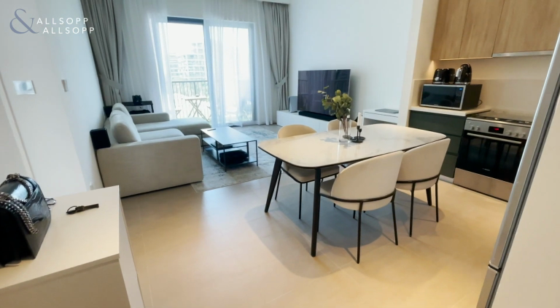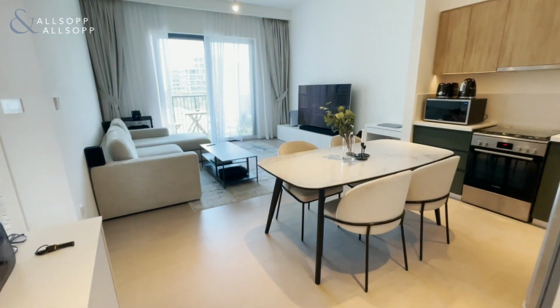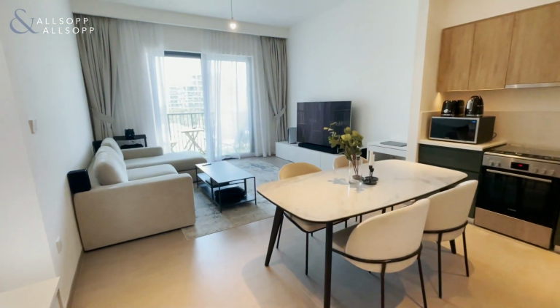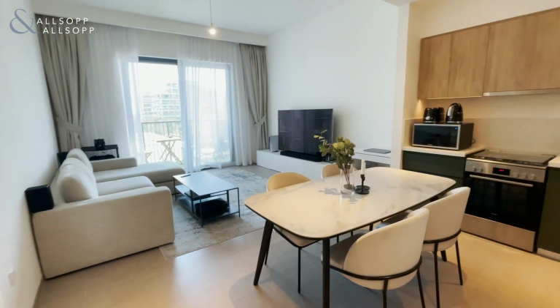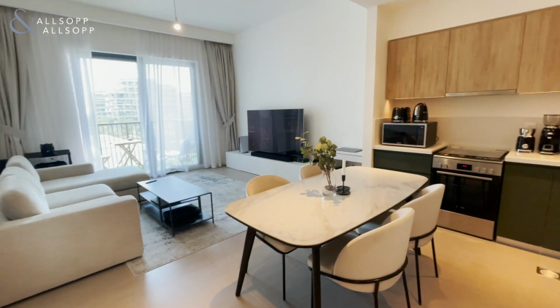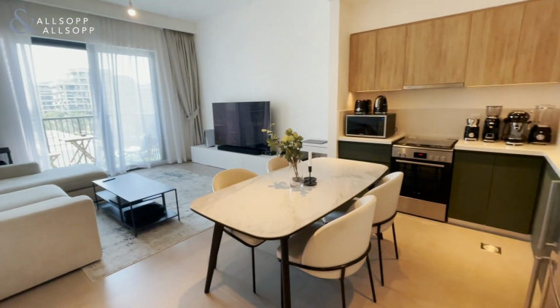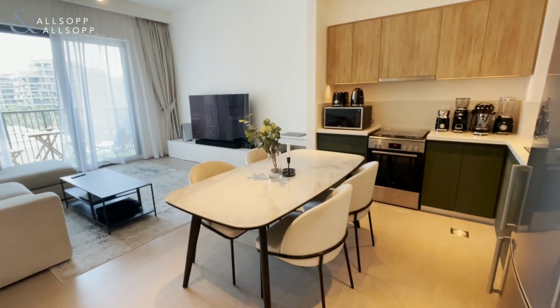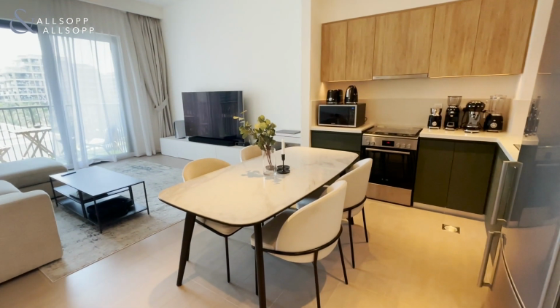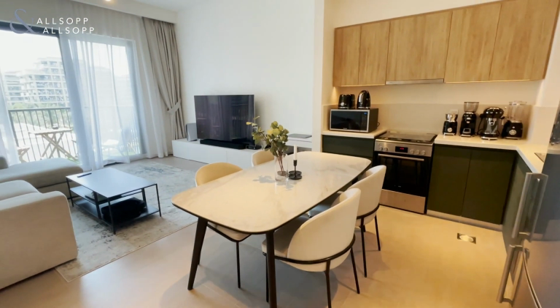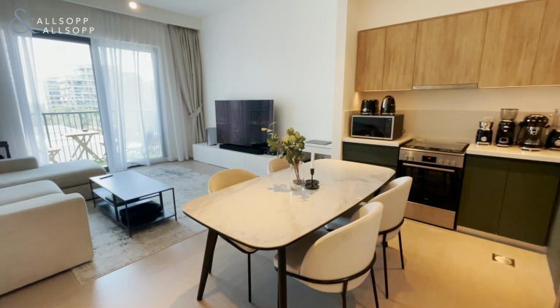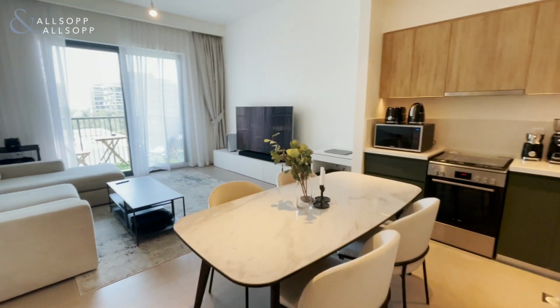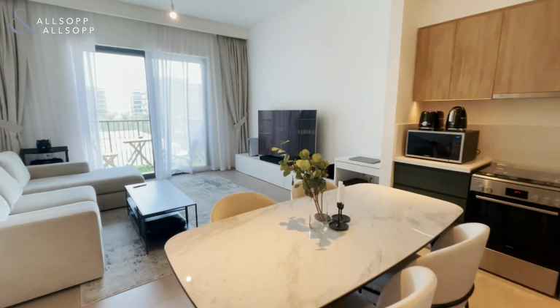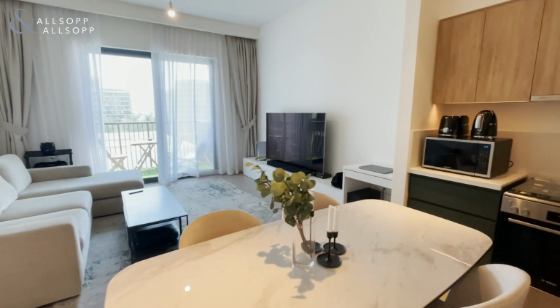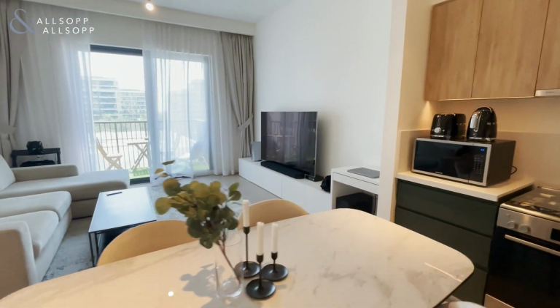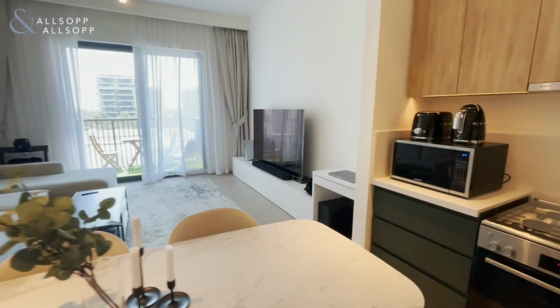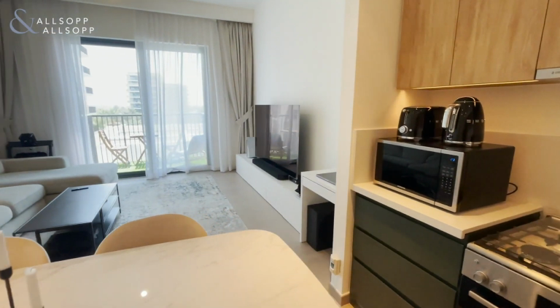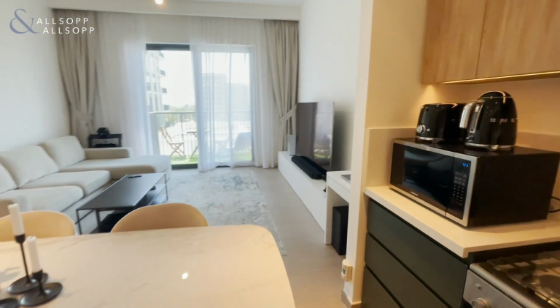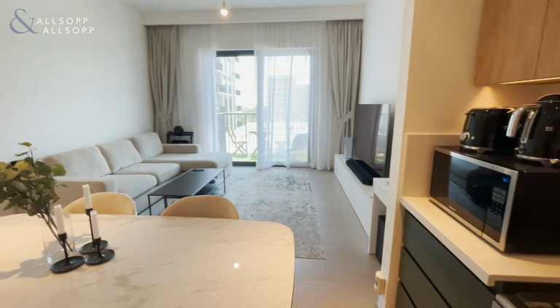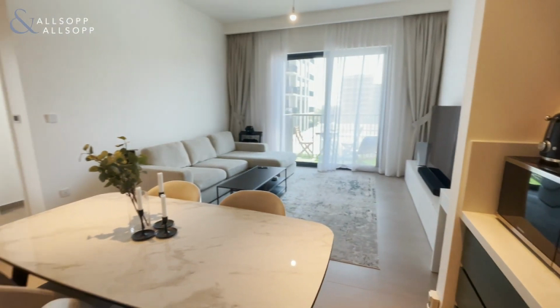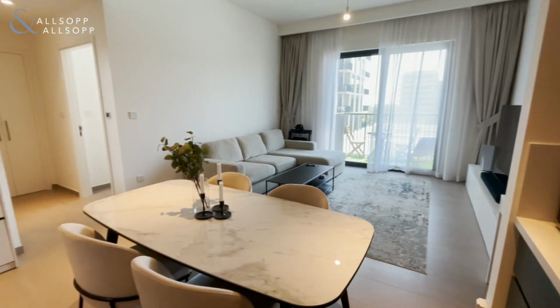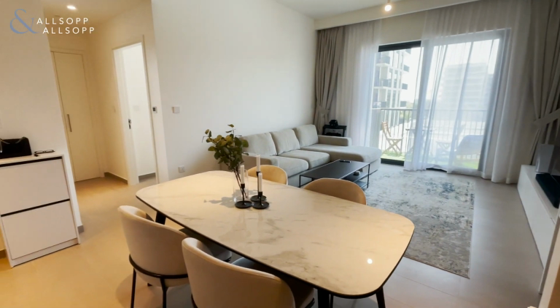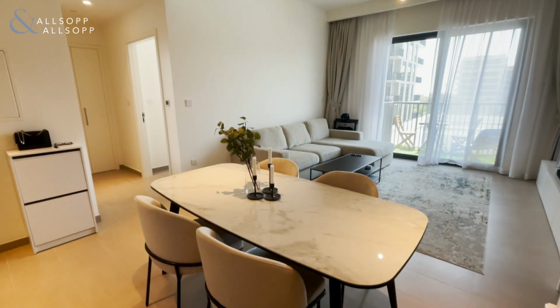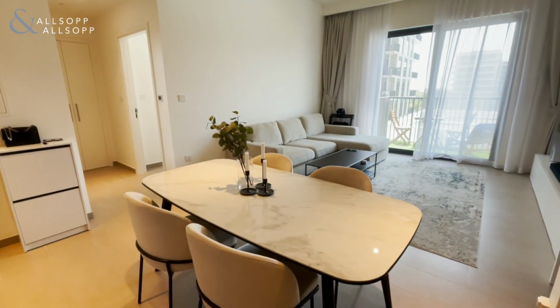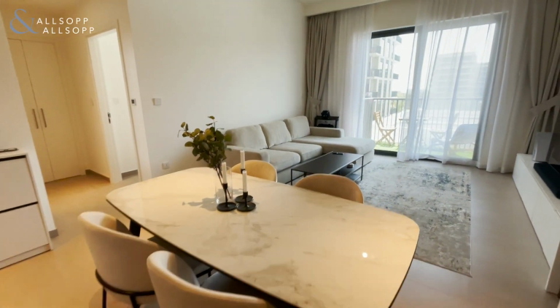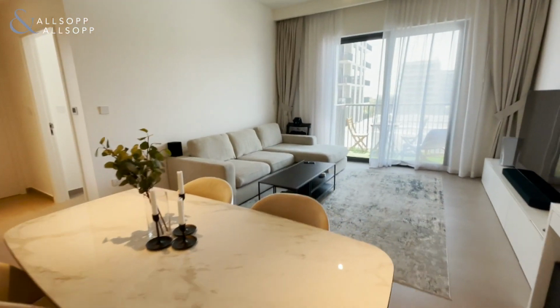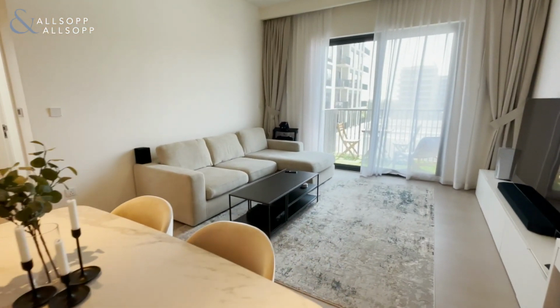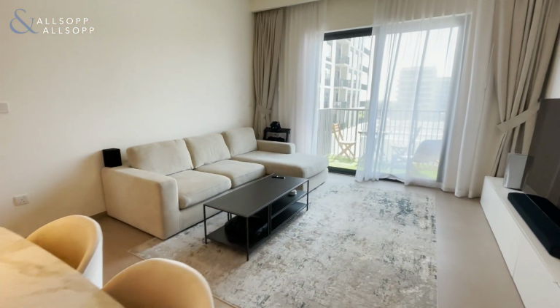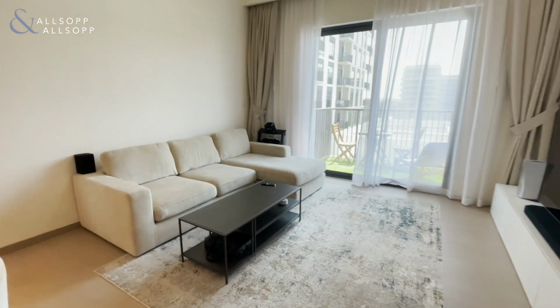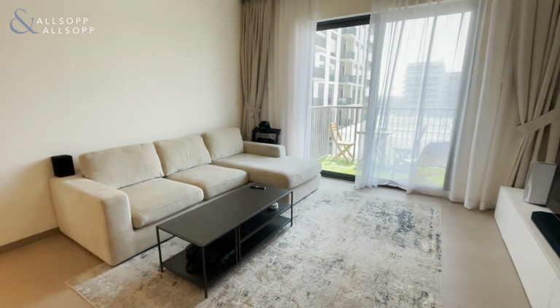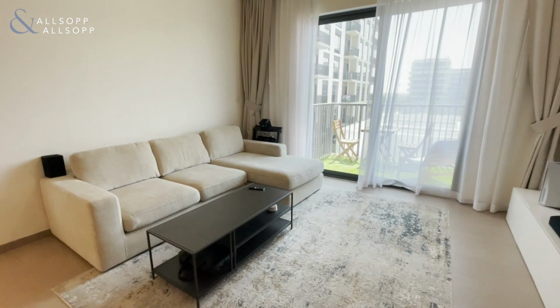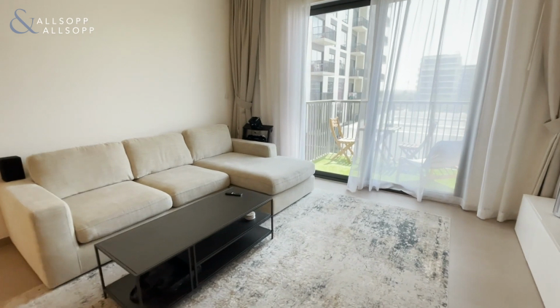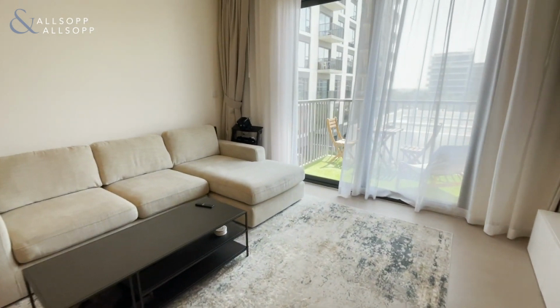Here we have a beautifully presented one-bedroom apartment for sale in Park Ridge, Dubai Hills Estate. This property has been beautifully presented and well-maintained by the current tenant.